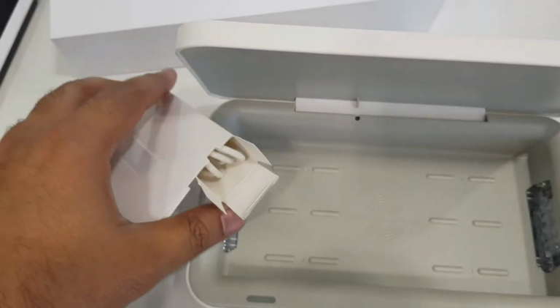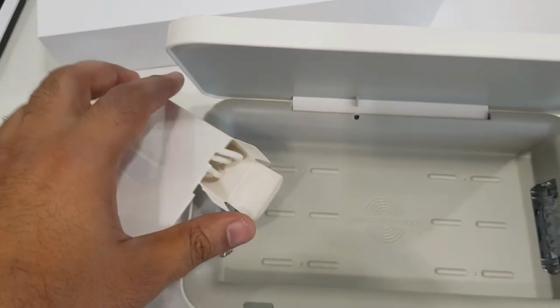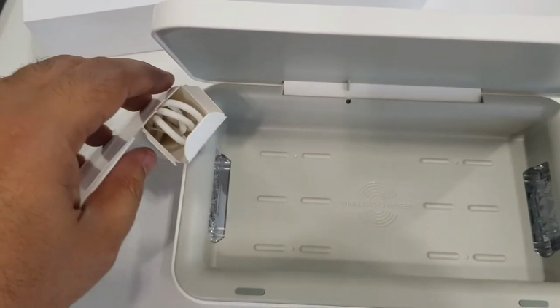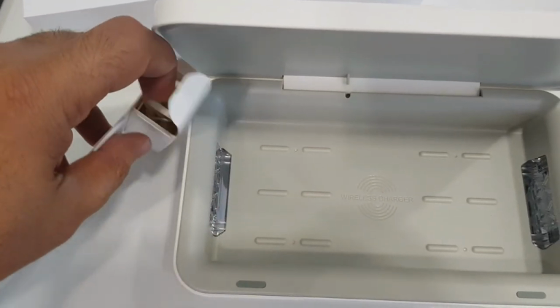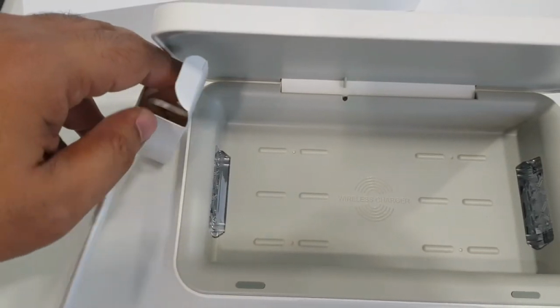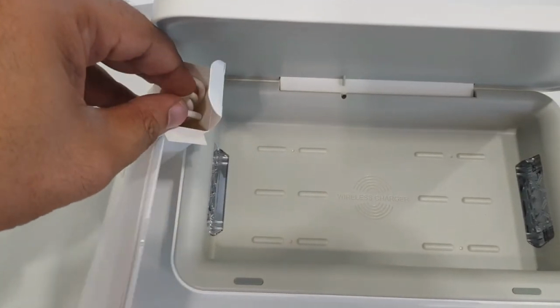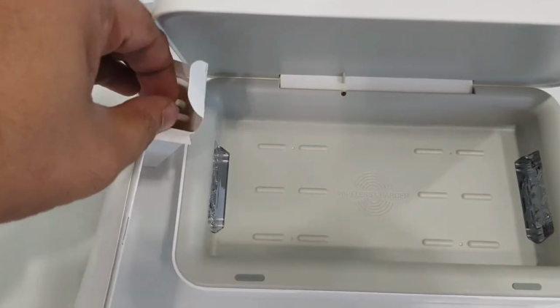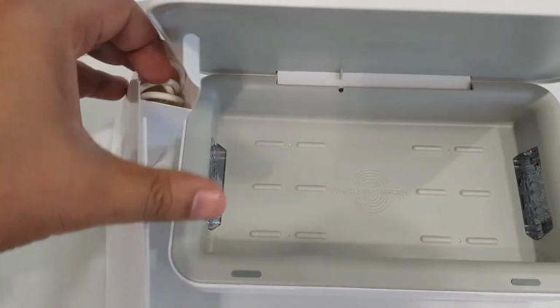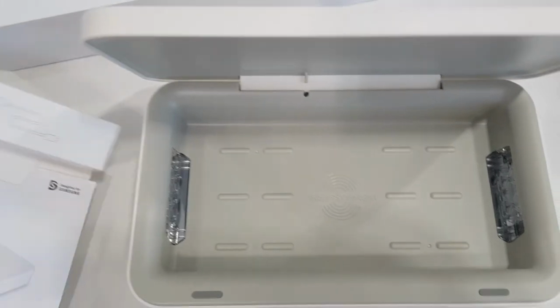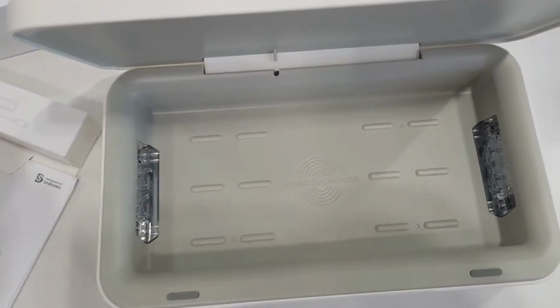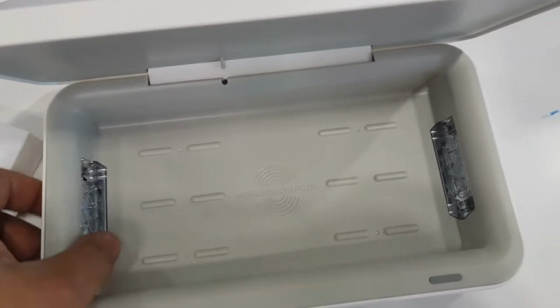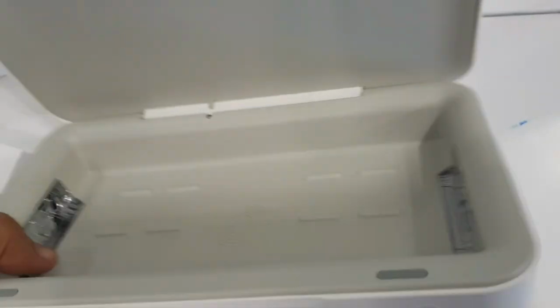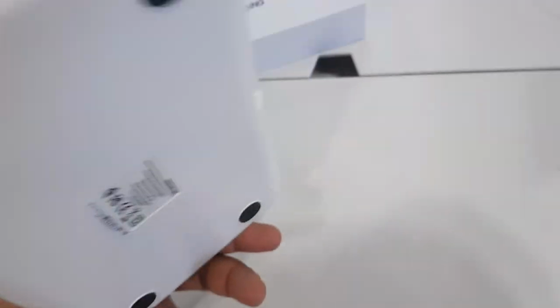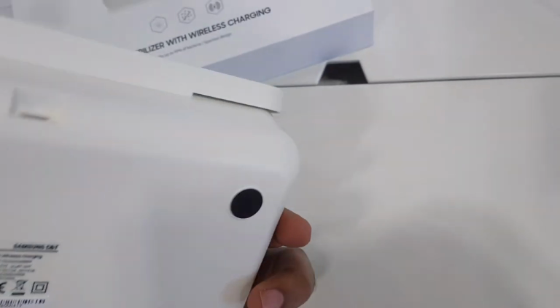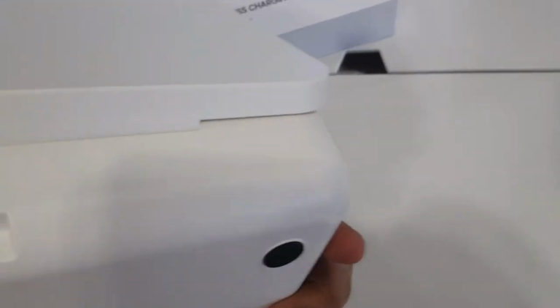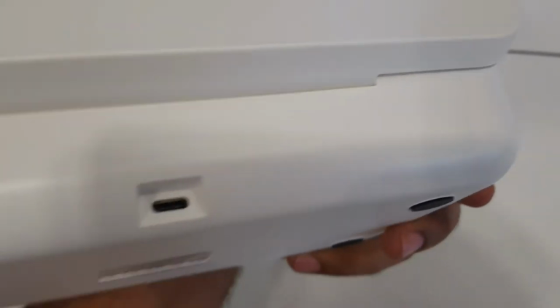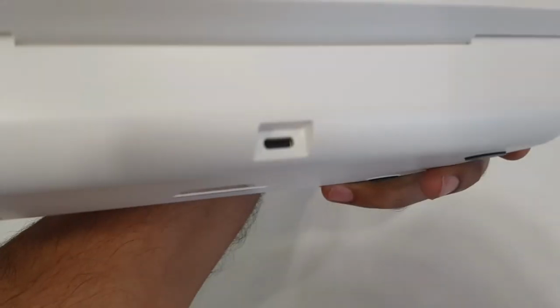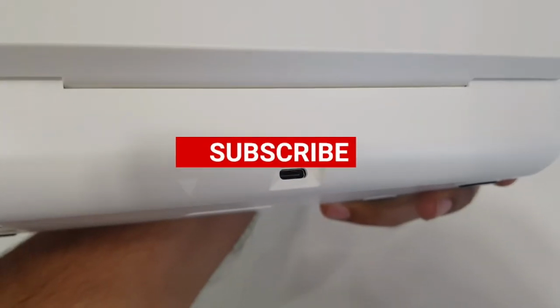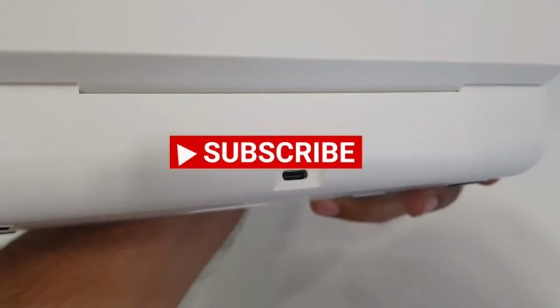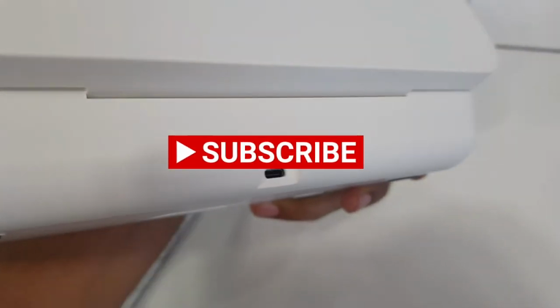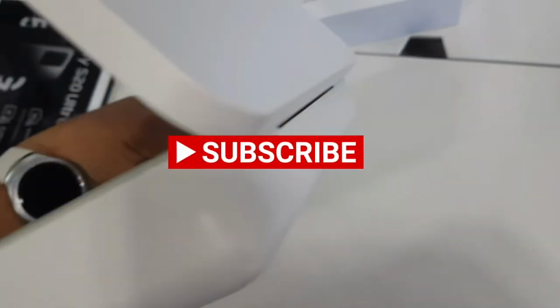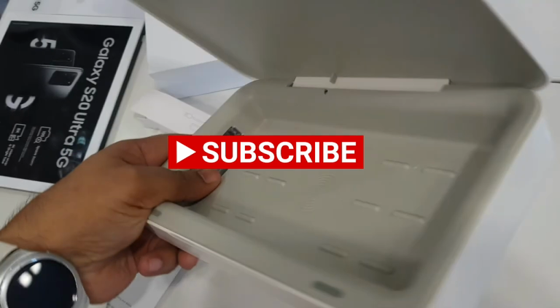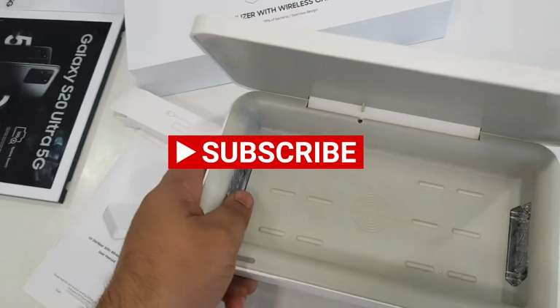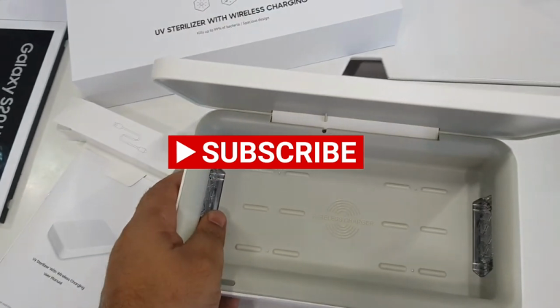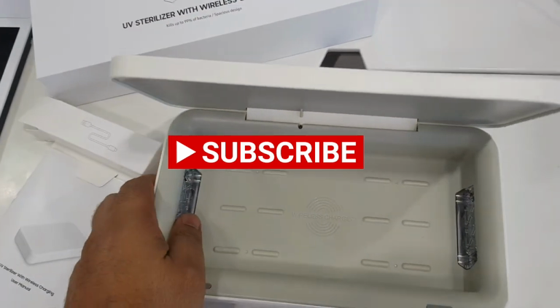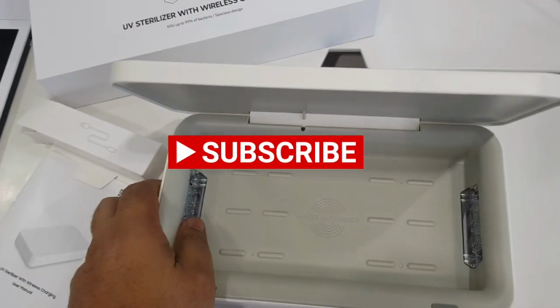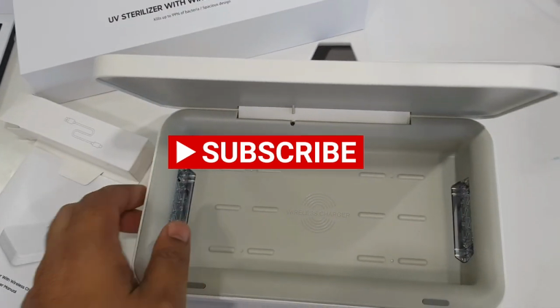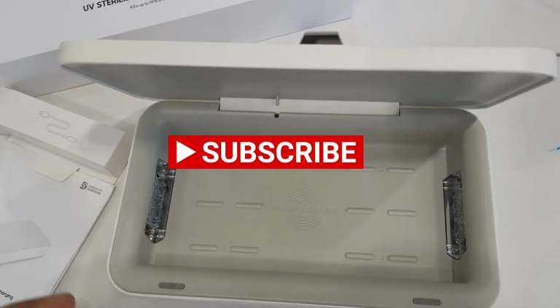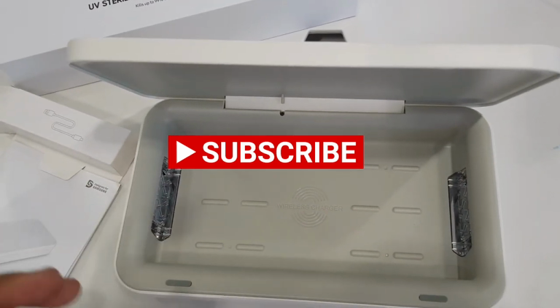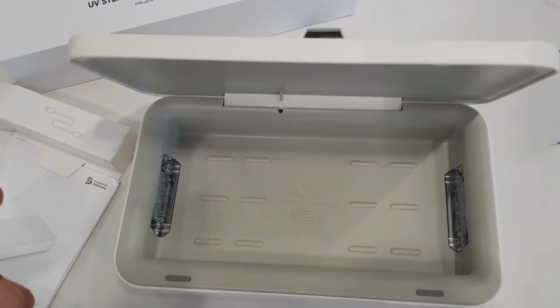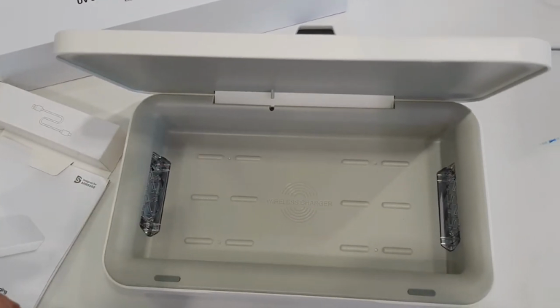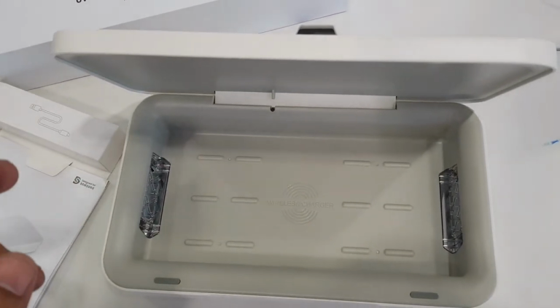That's all for today, friends. Go ahead and tell me in the comments below, and hit the thumbs up if you like the video. Don't forget to subscribe if you want to watch more of my content.